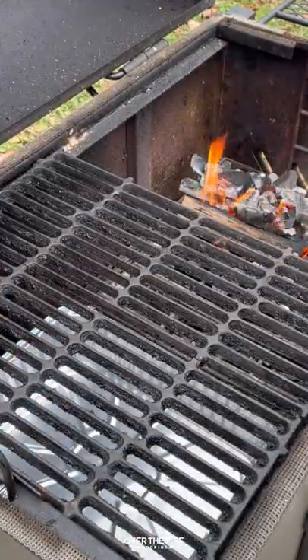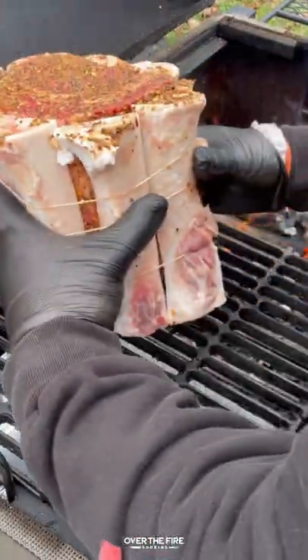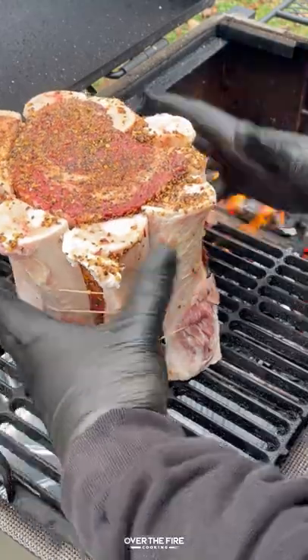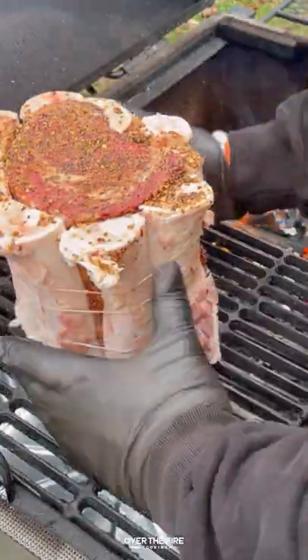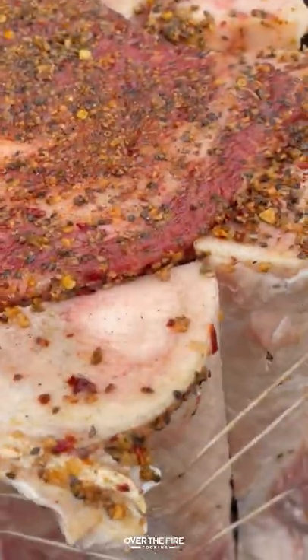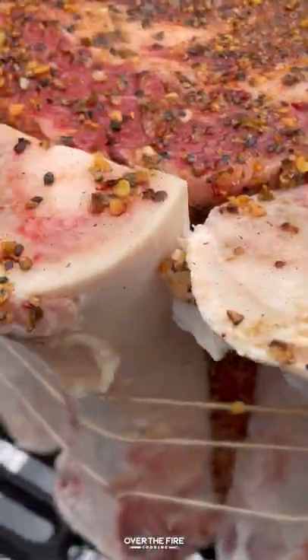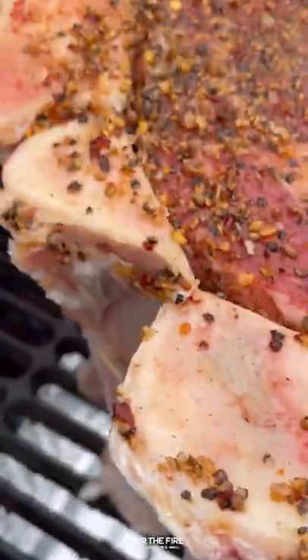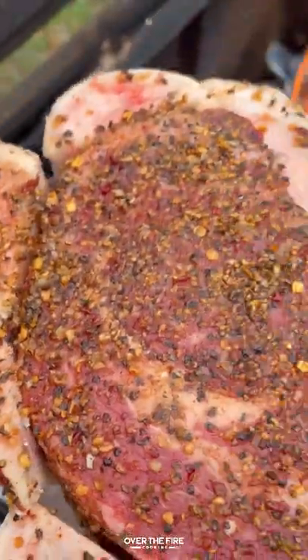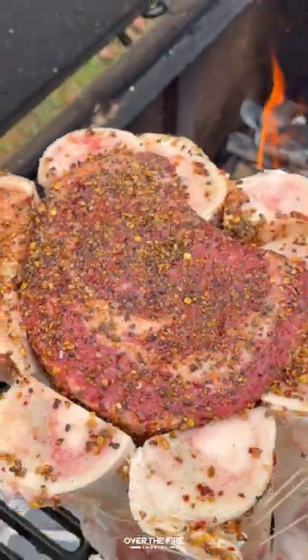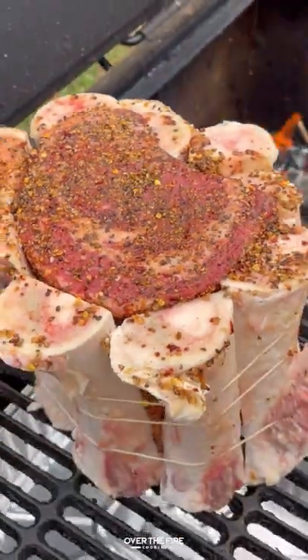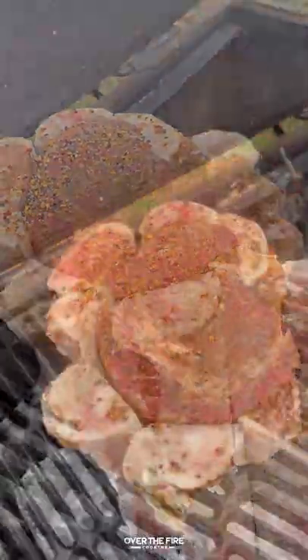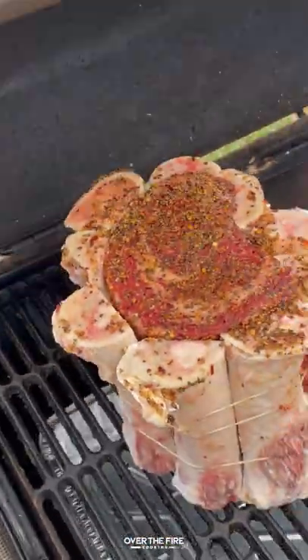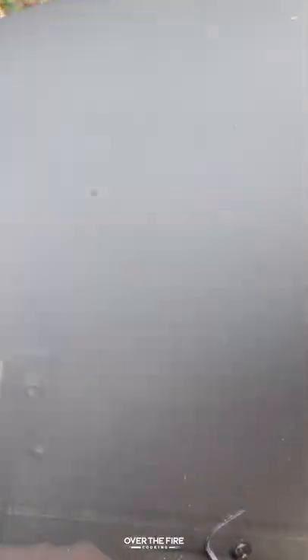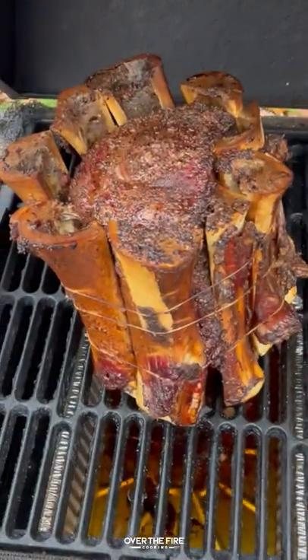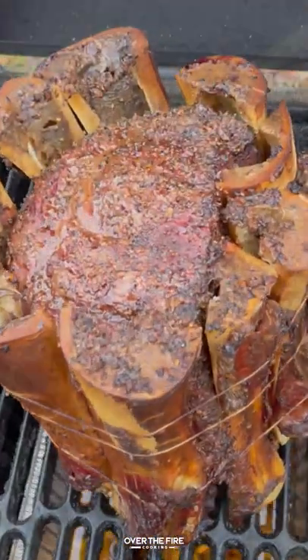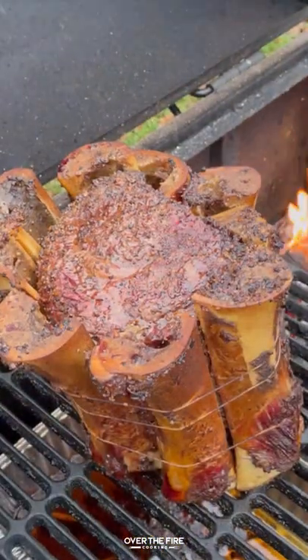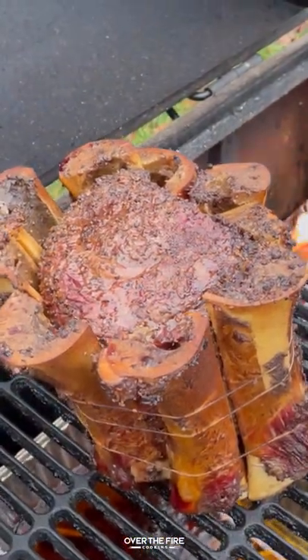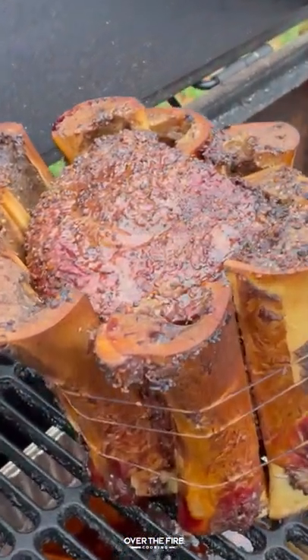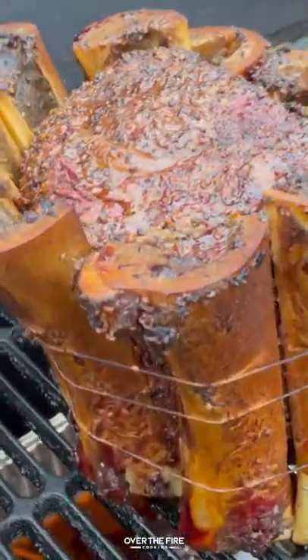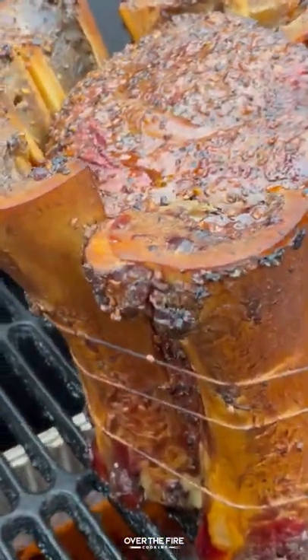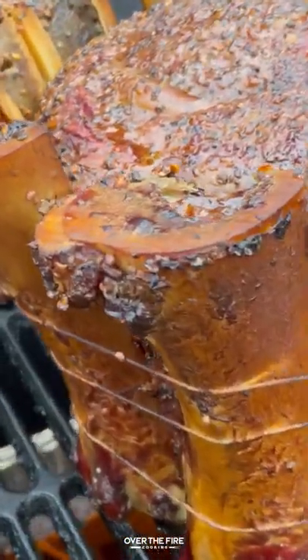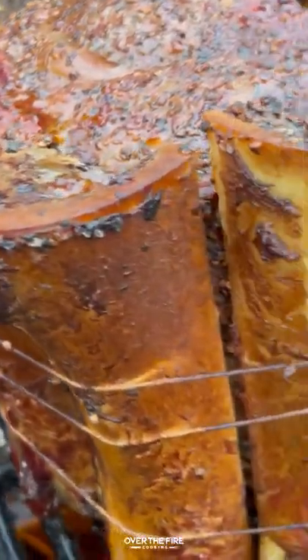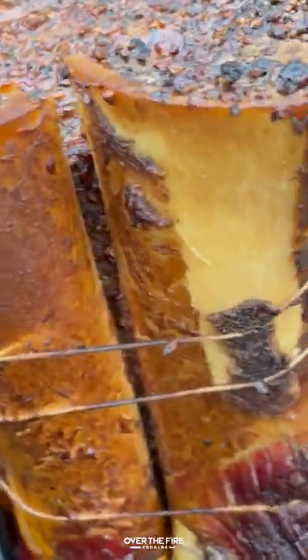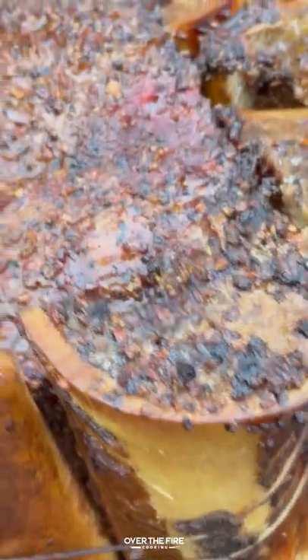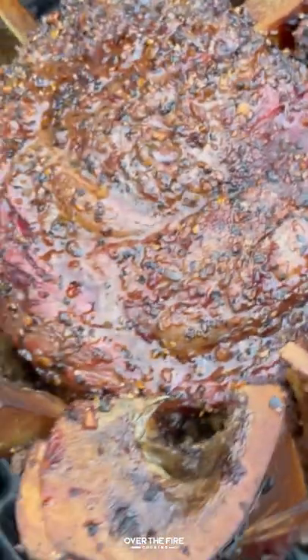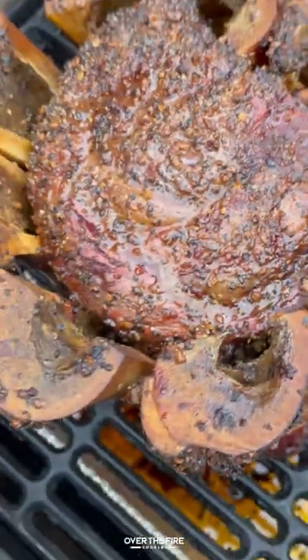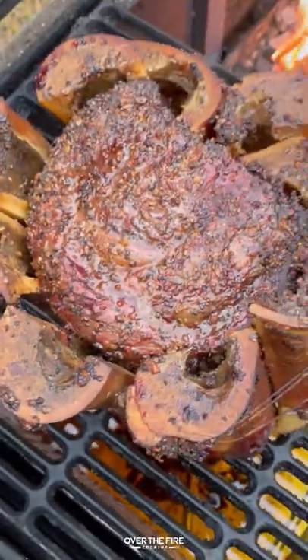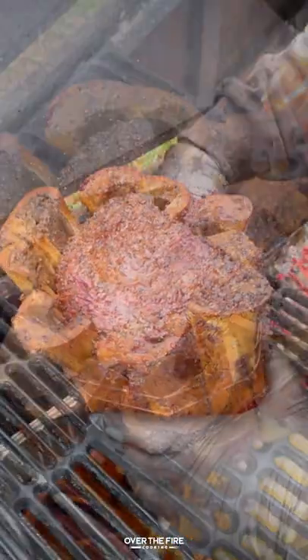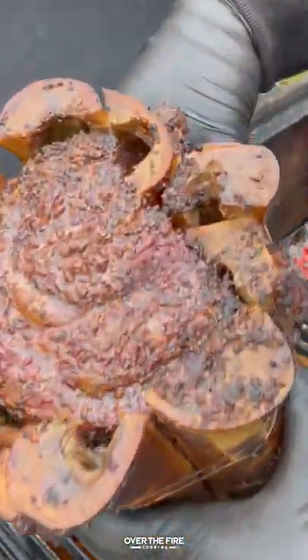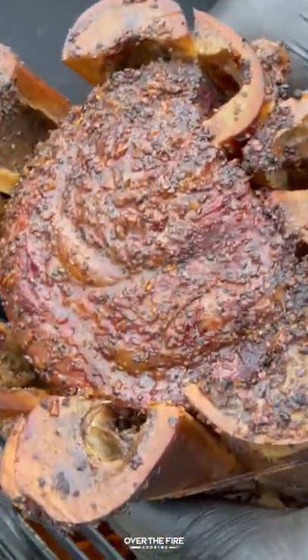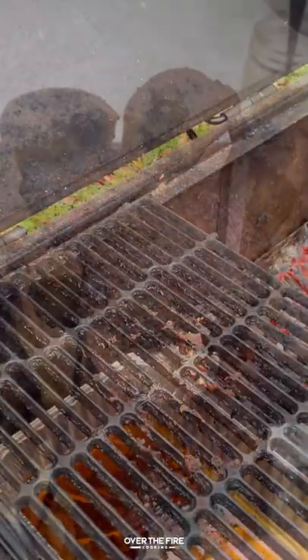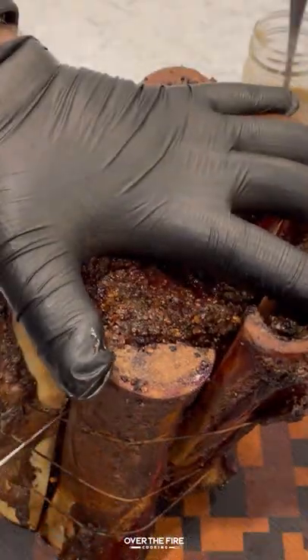I'm actually going to add a foil bin underneath so we catch all the drippings and the bone marrow from it, cooking it for about two and a half to three and a half hours. Once it hits 120 internal, I'm going to pull it off and let it rest for about 30 minutes.